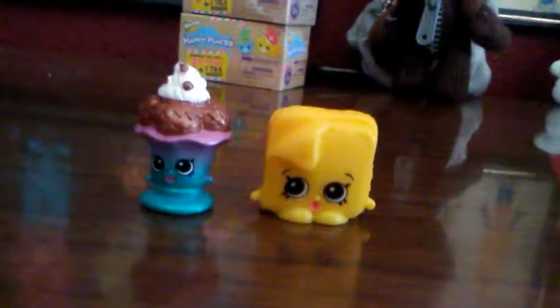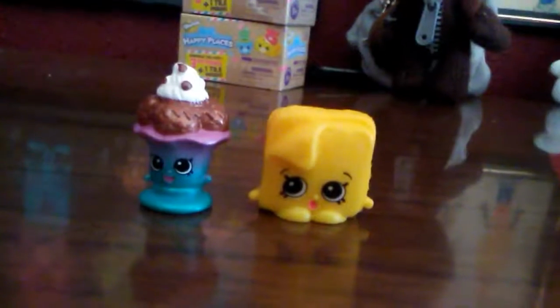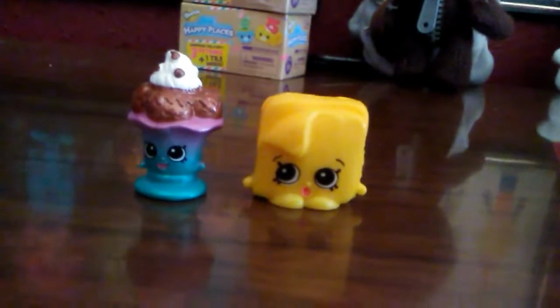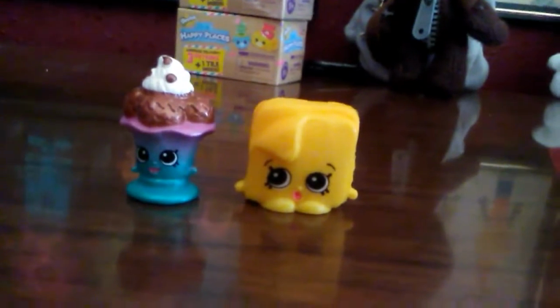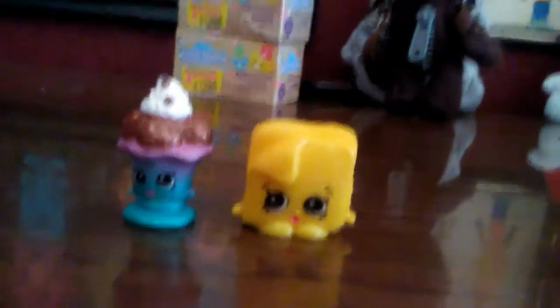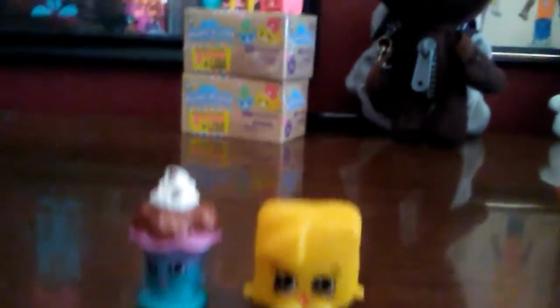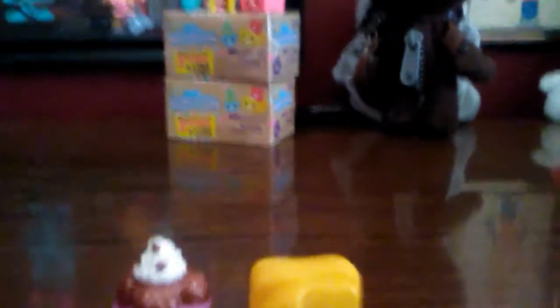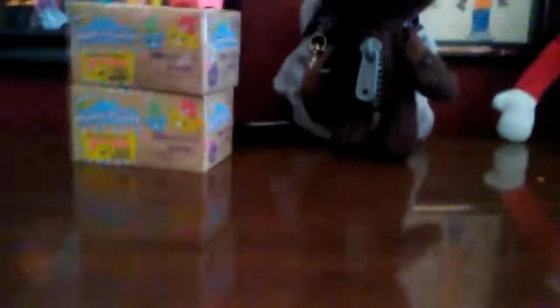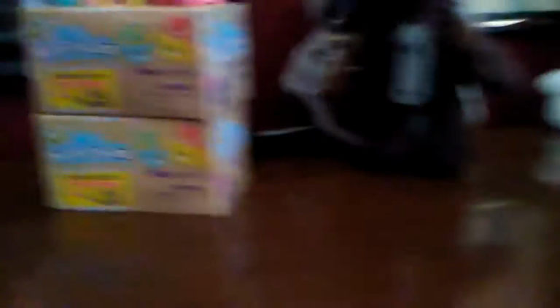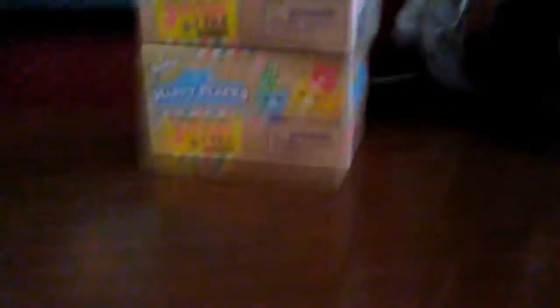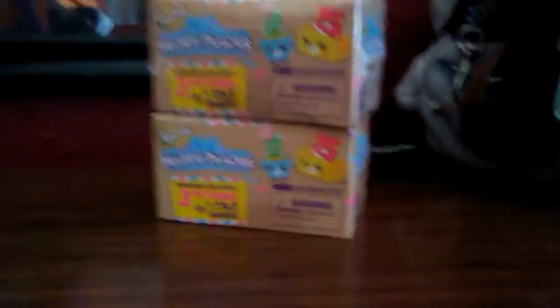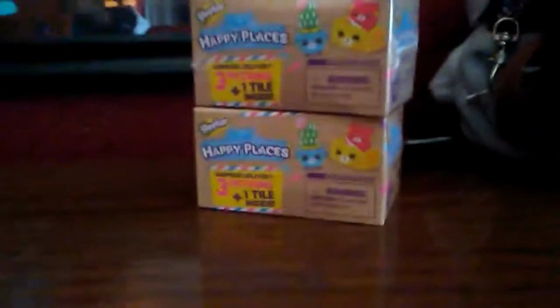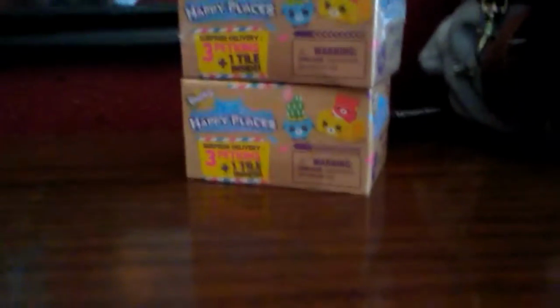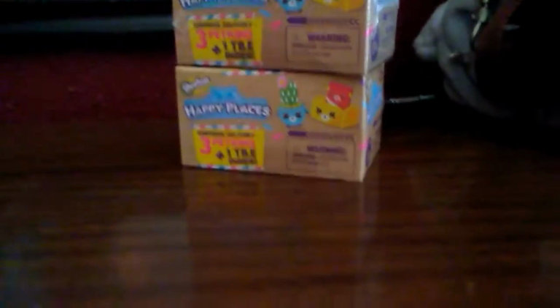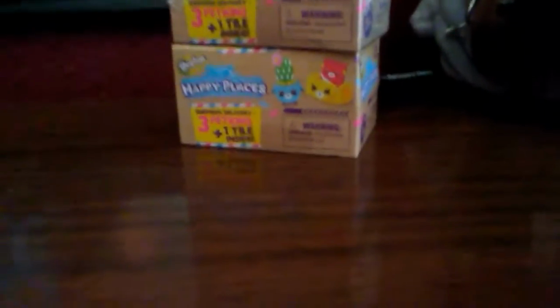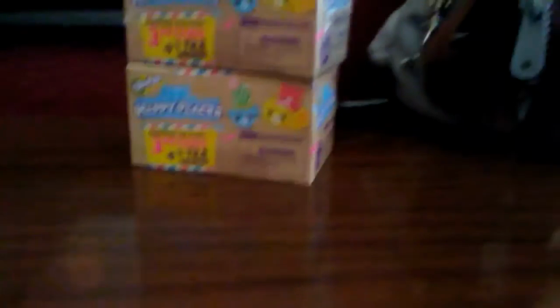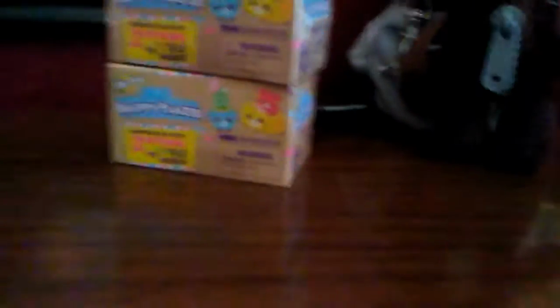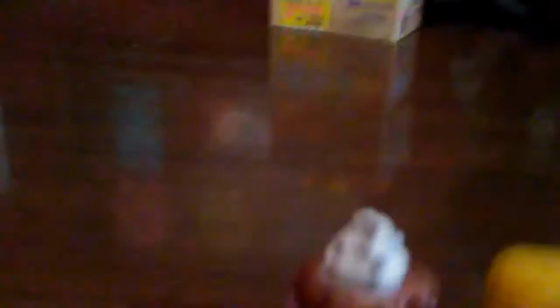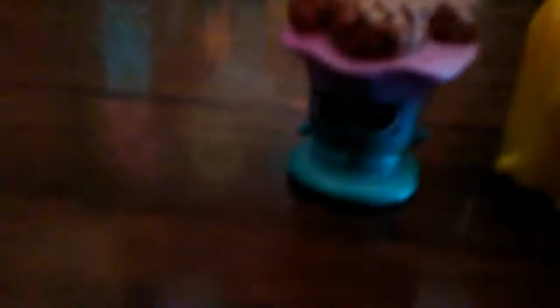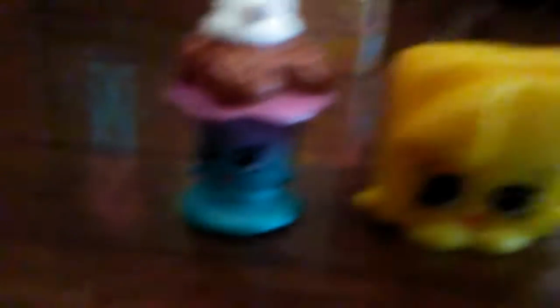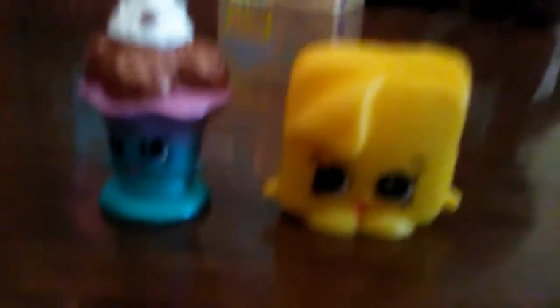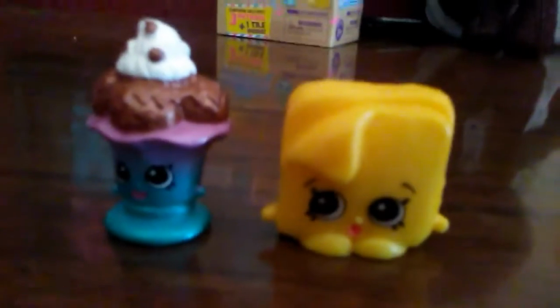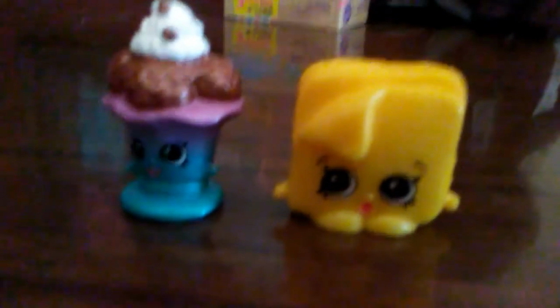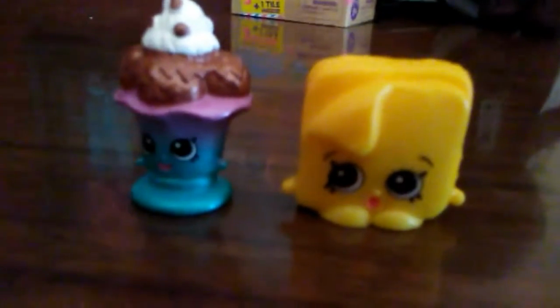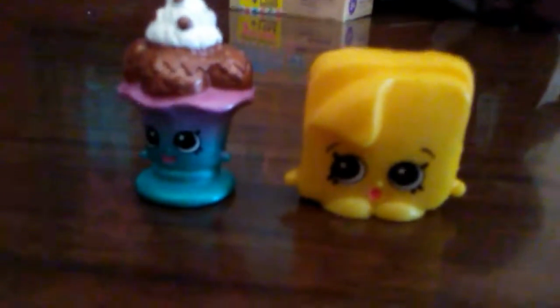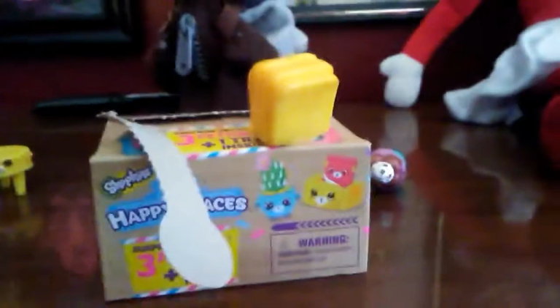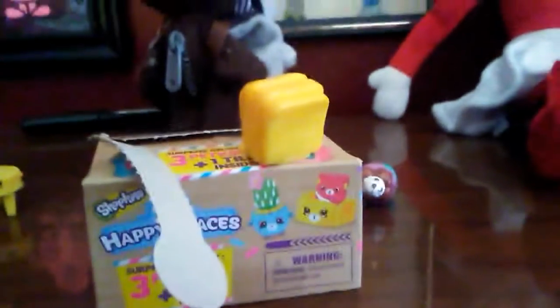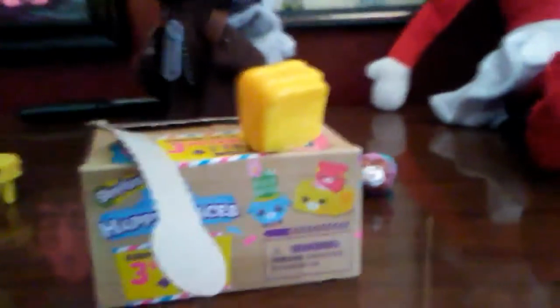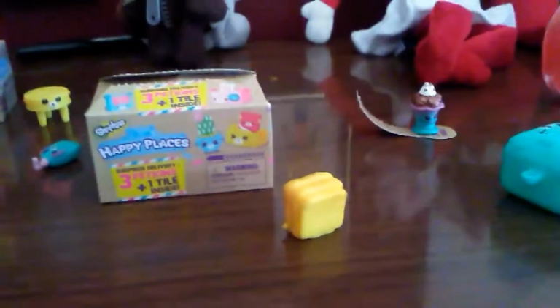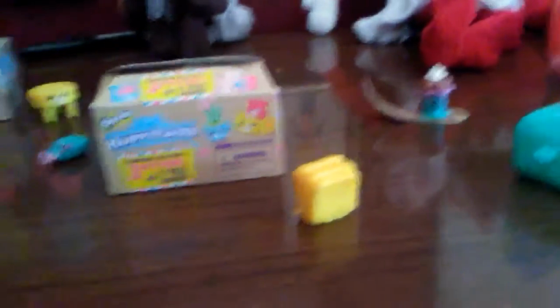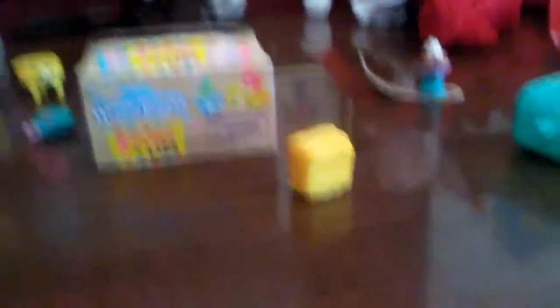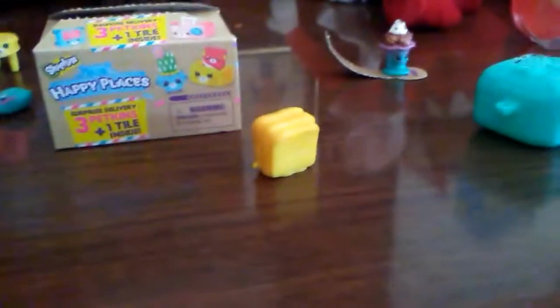Open it up. Oh, happy places. Two blind bags. So let's get started. Let's see what we got.